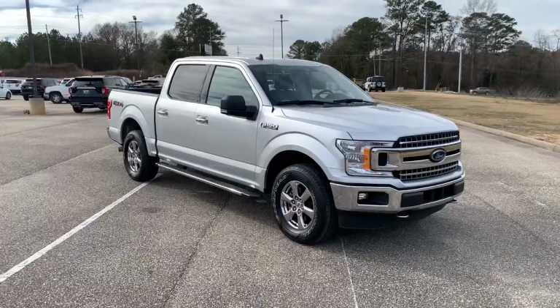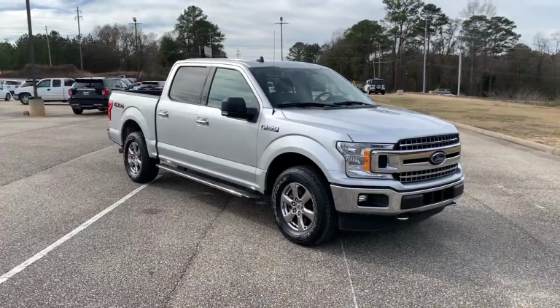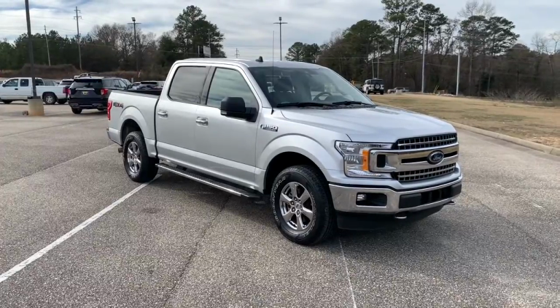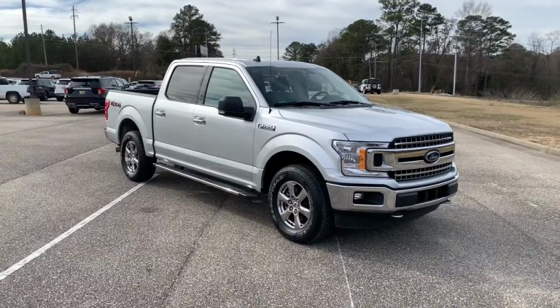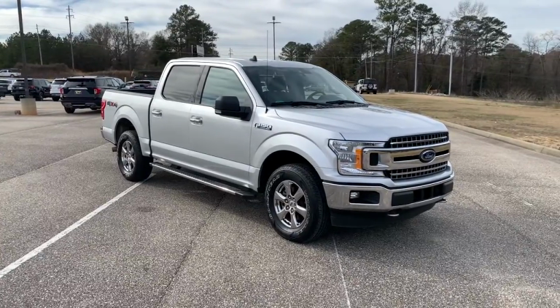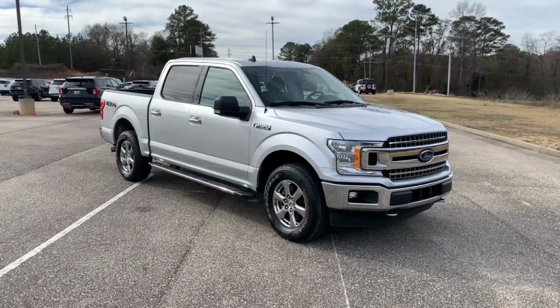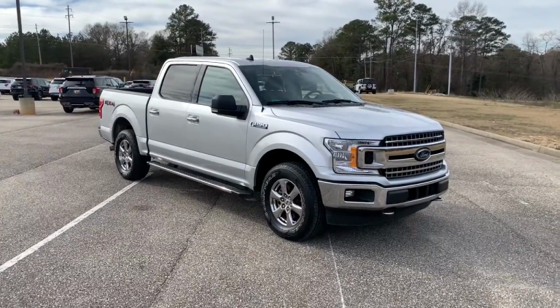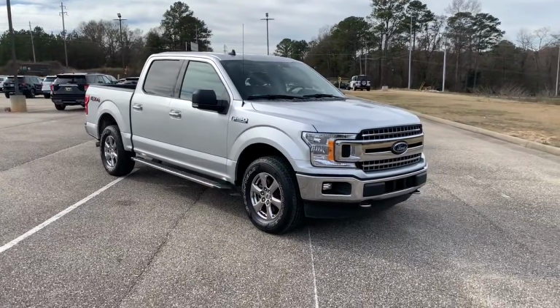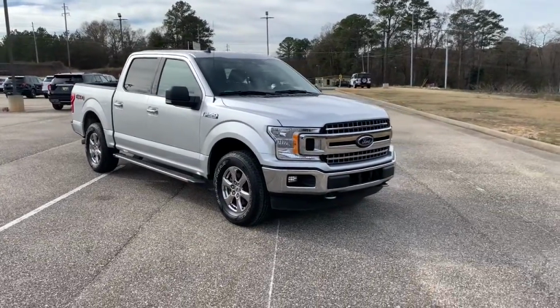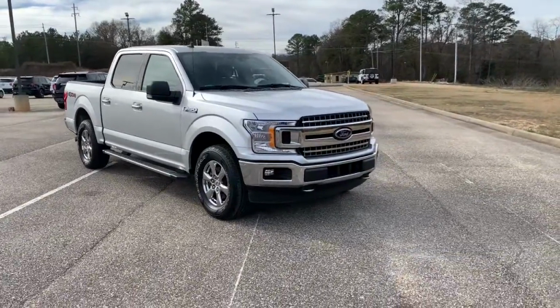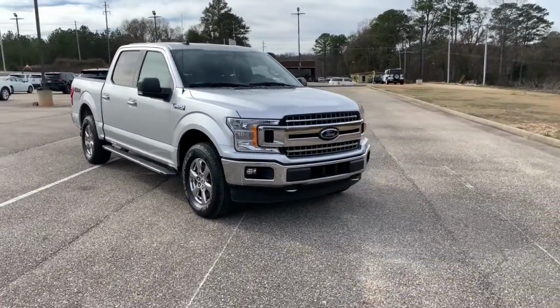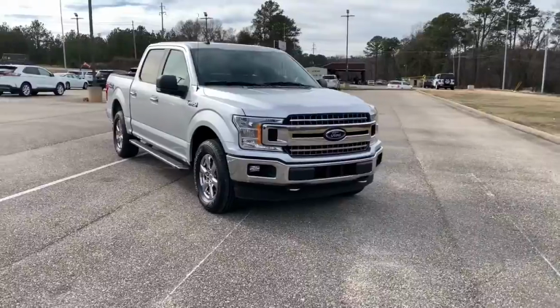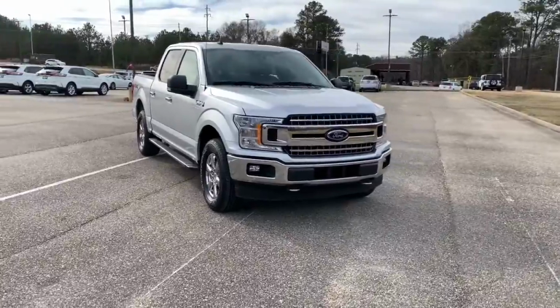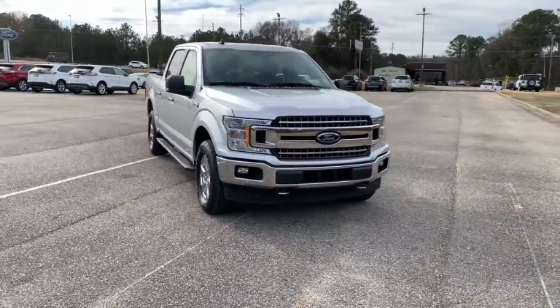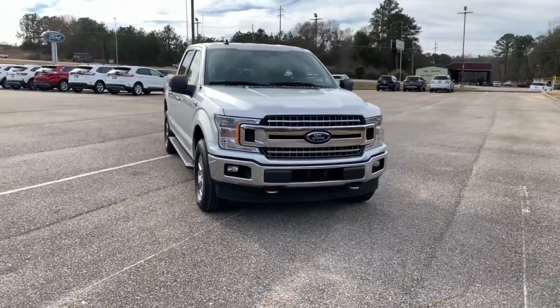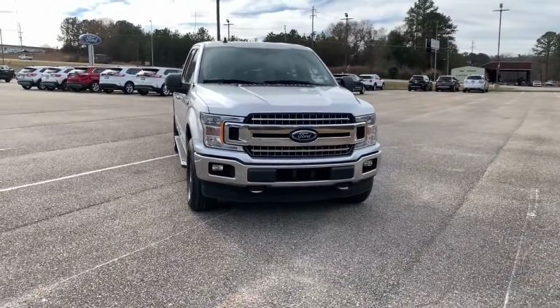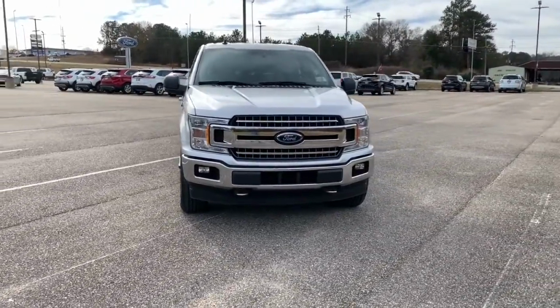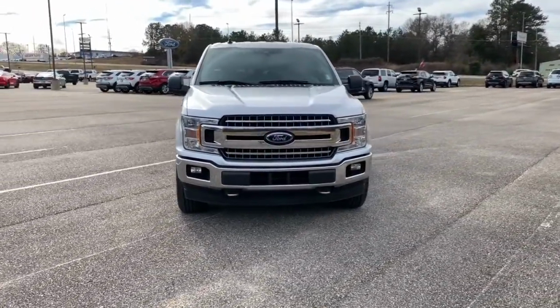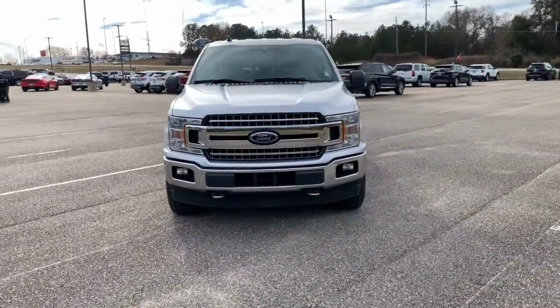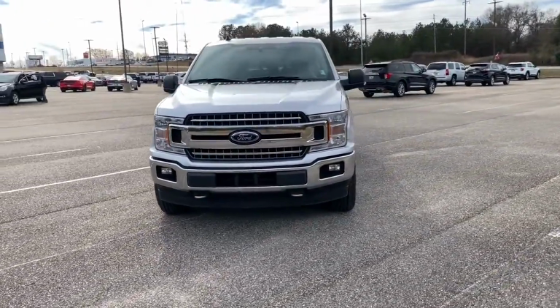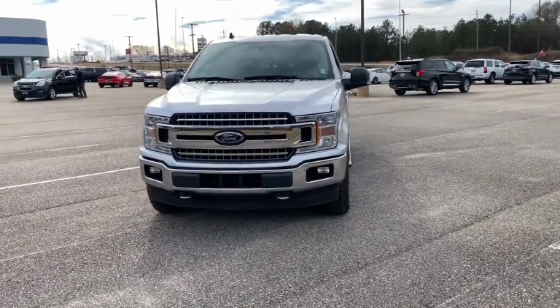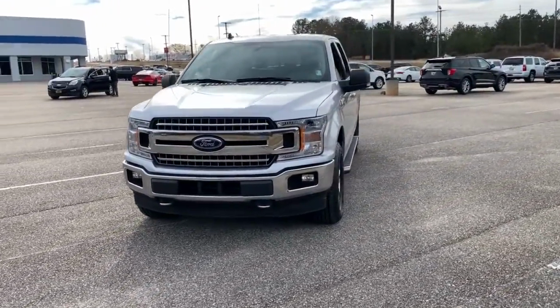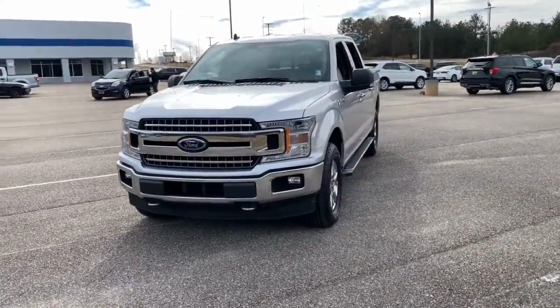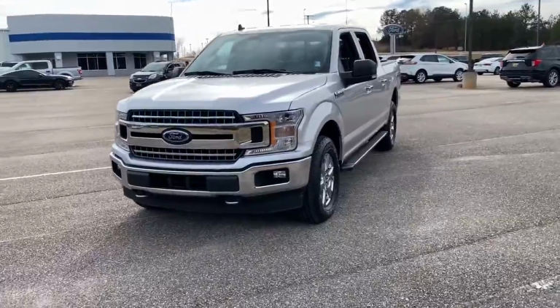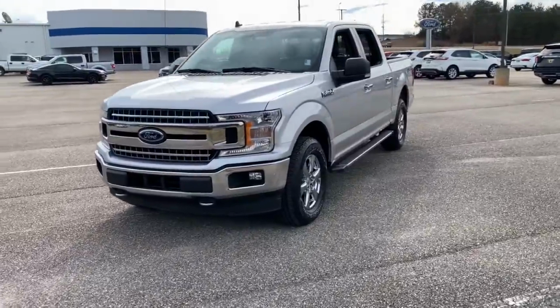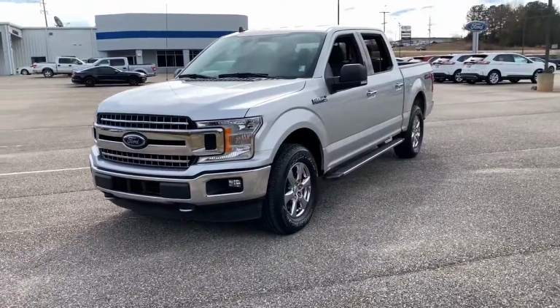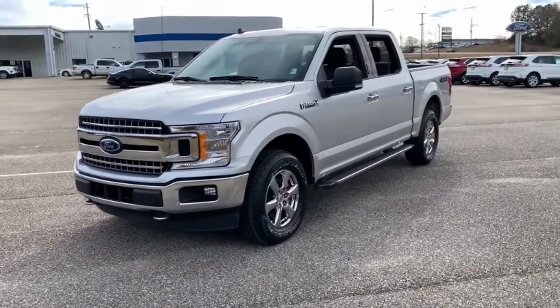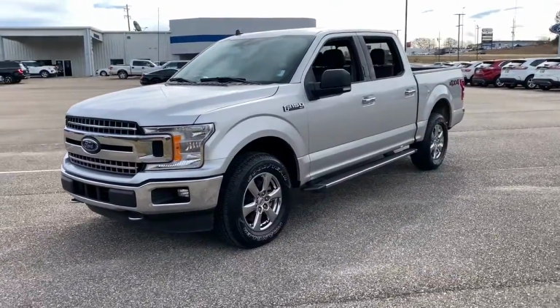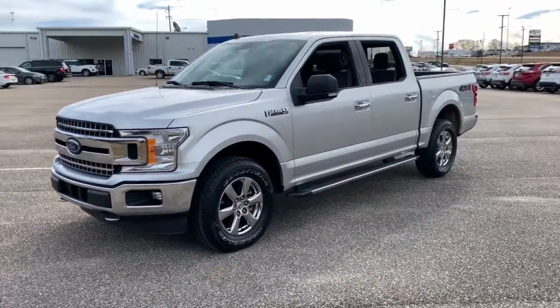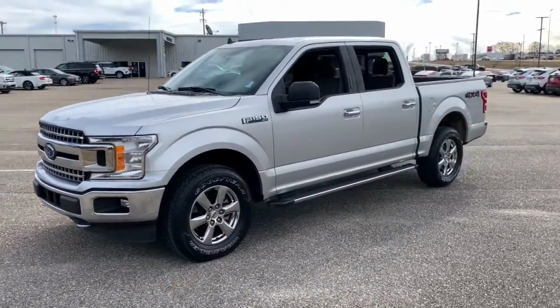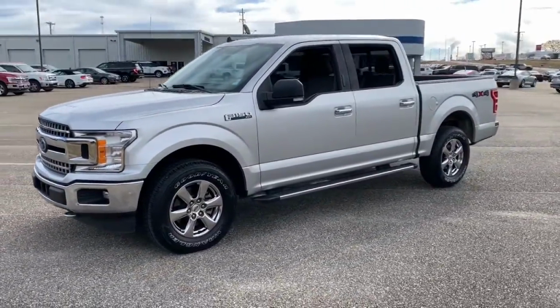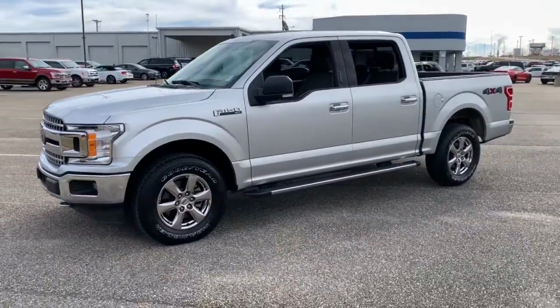Check out this 2019 Ford F-150. With less than 20,000 miles on the odometer, this vehicle provides excellent value. This rugged F-150 is ready for work, off-roading, or a little R&R.